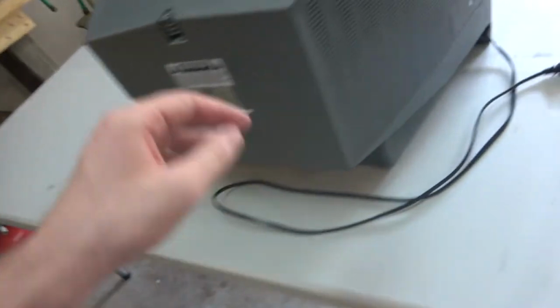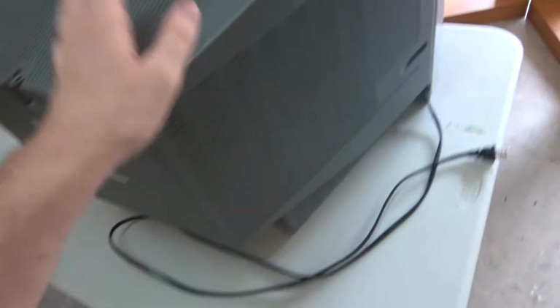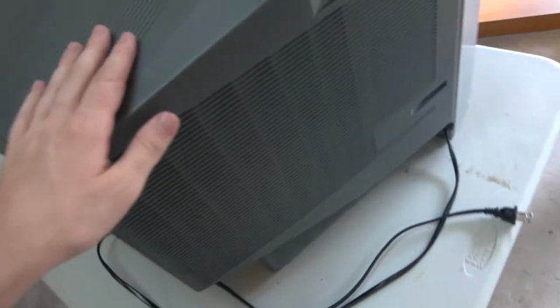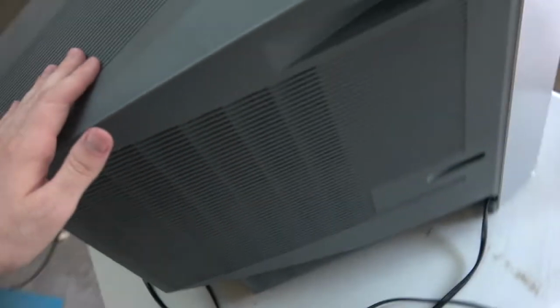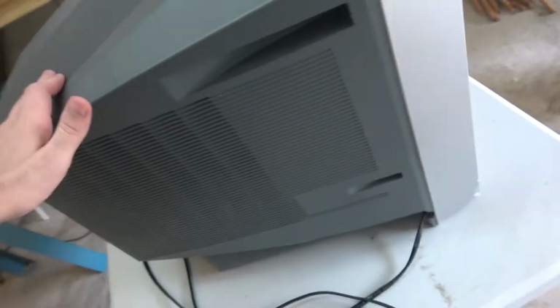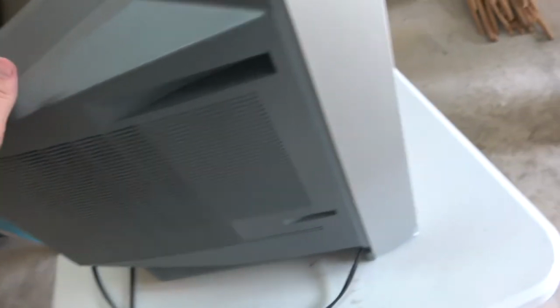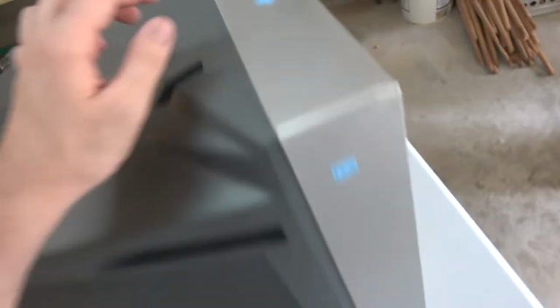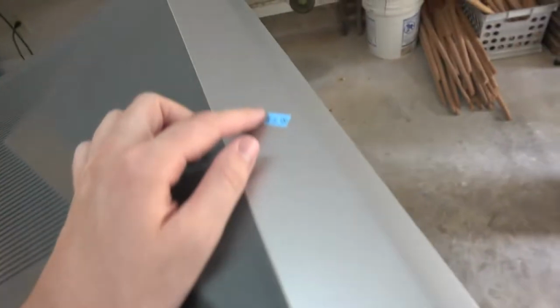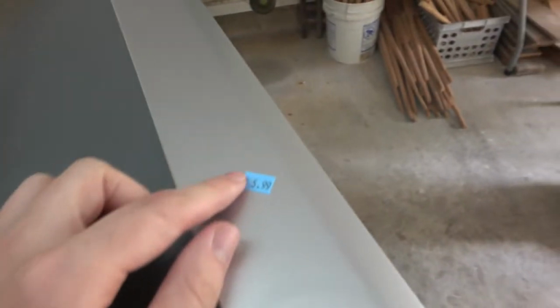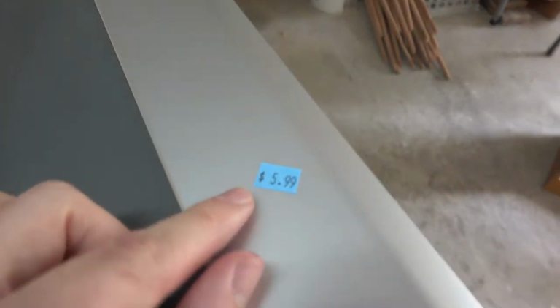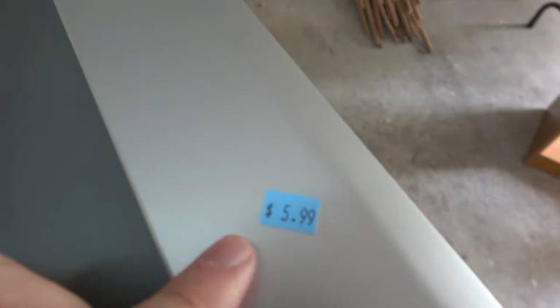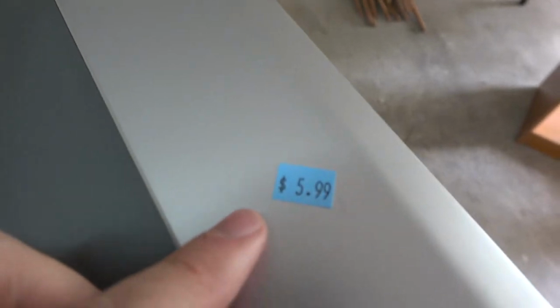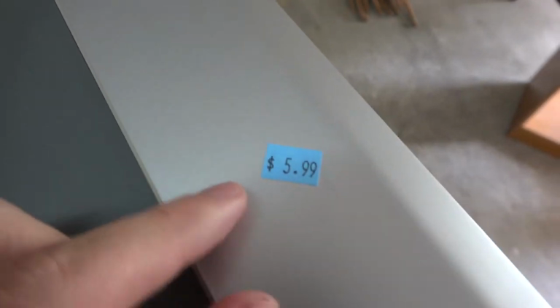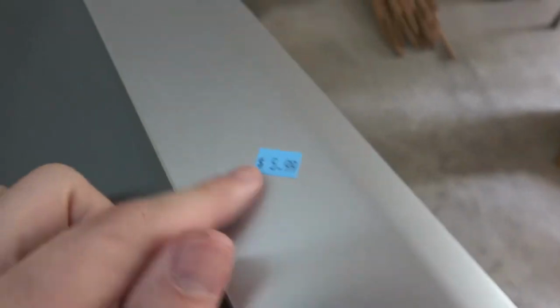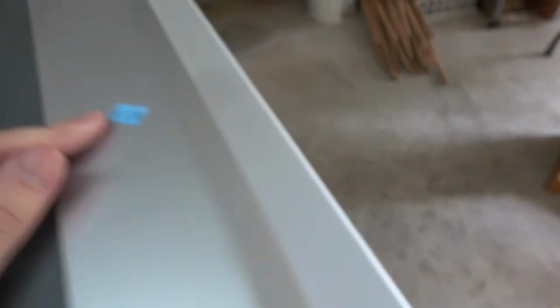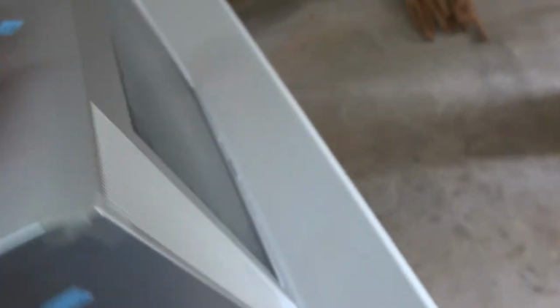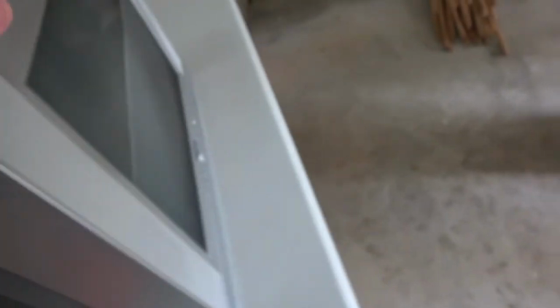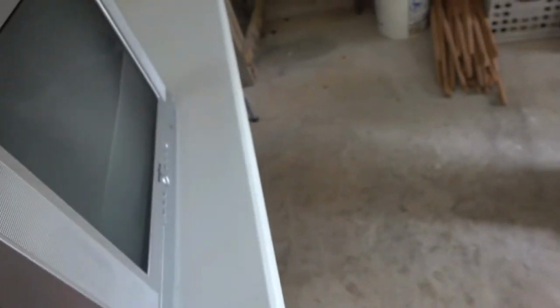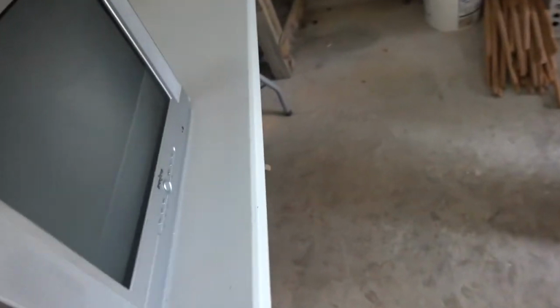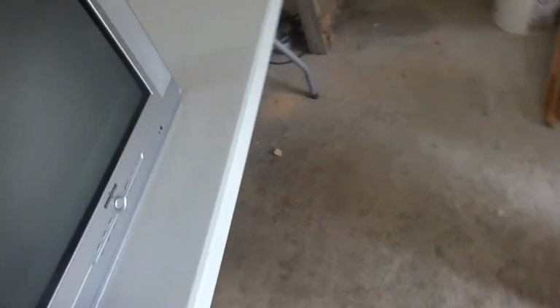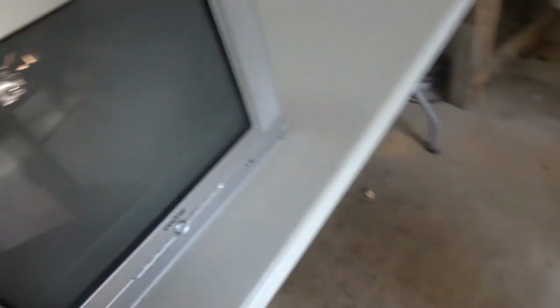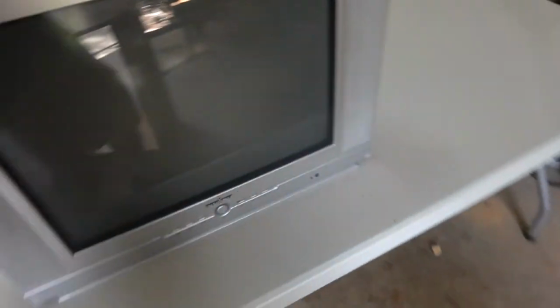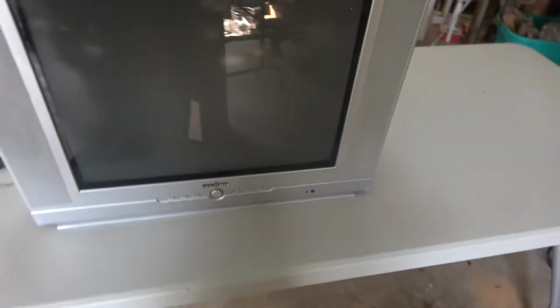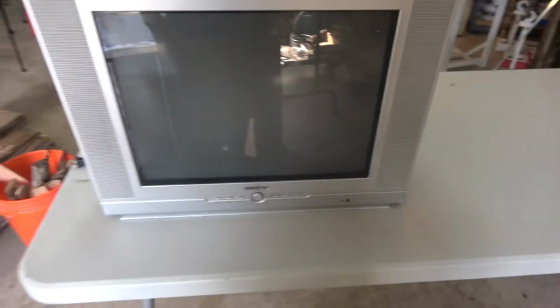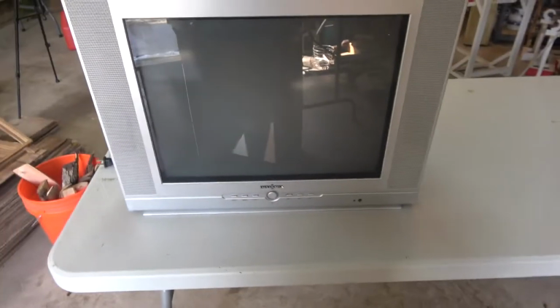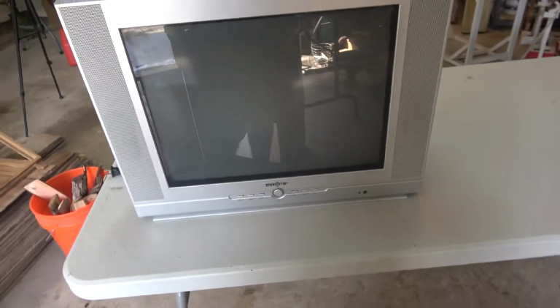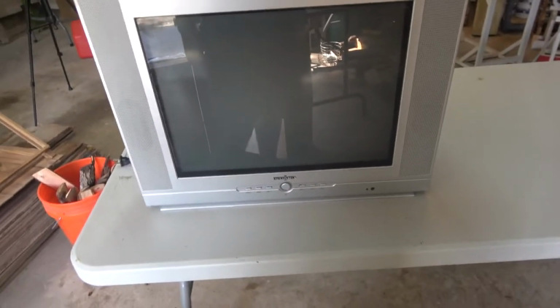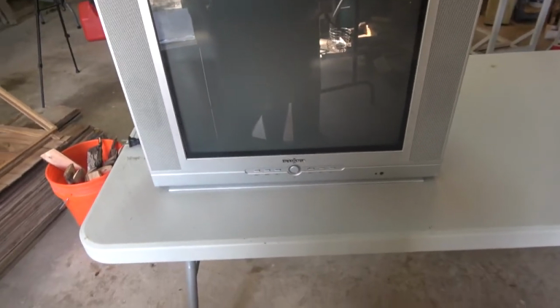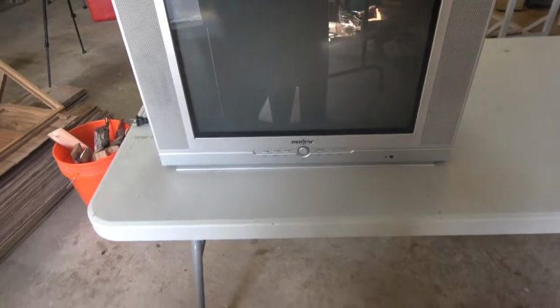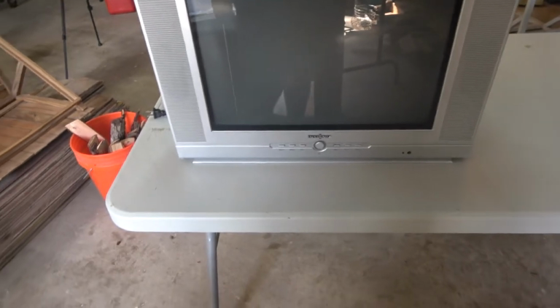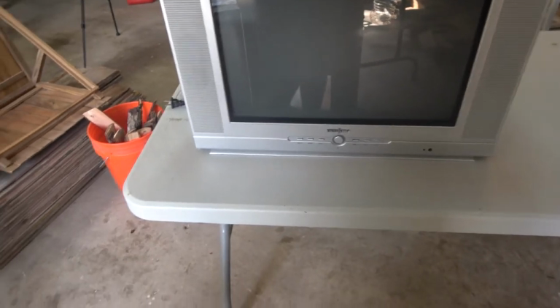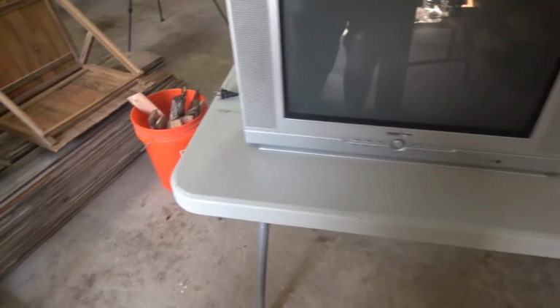So I went to Goodwill and thankfully someone priced this at only six dollars. I got an action television. Does it work? I don't know, we're about to find out.